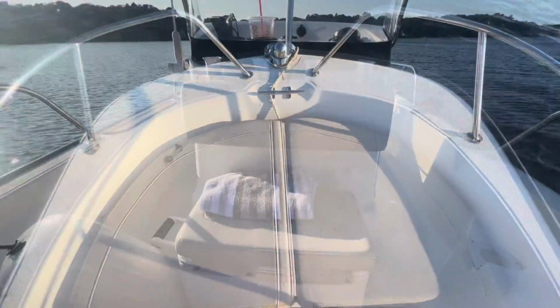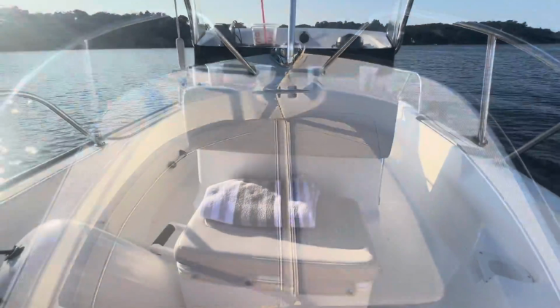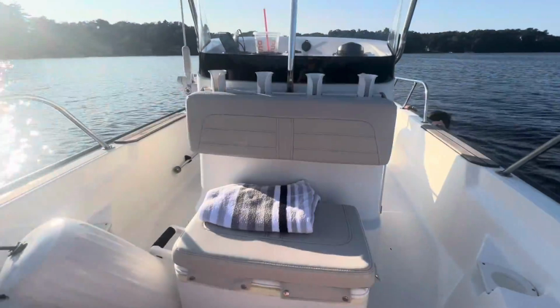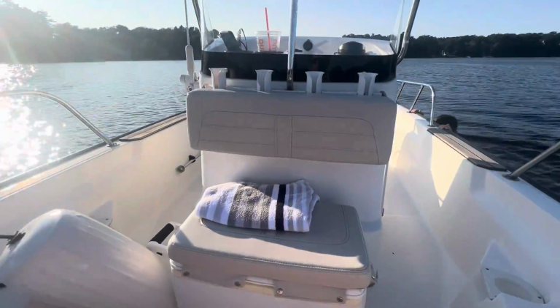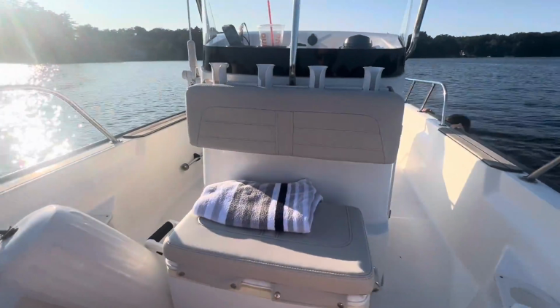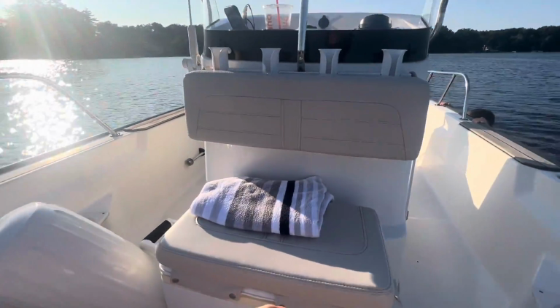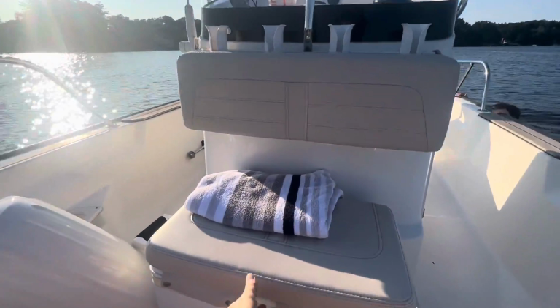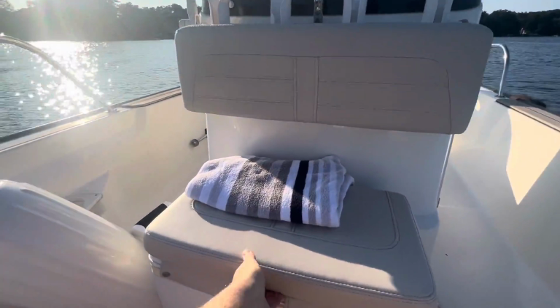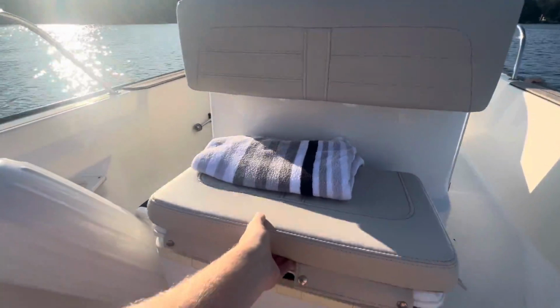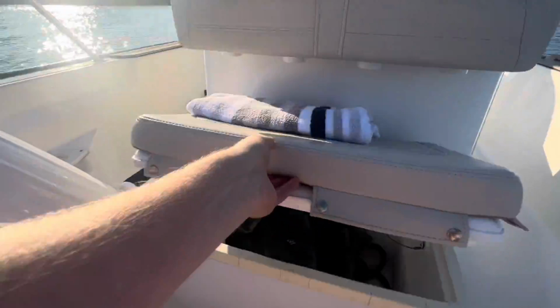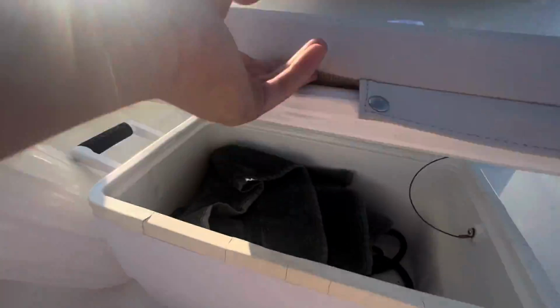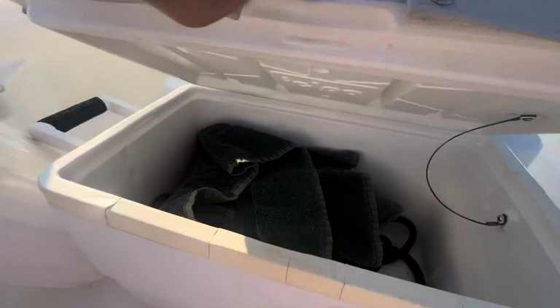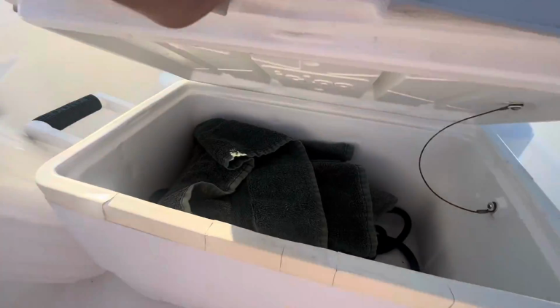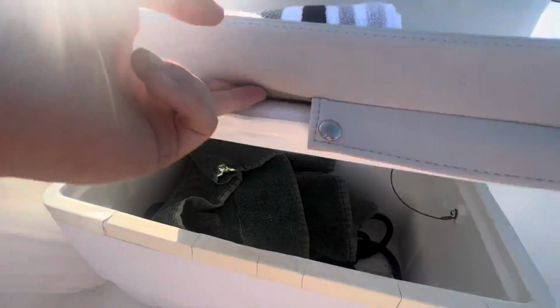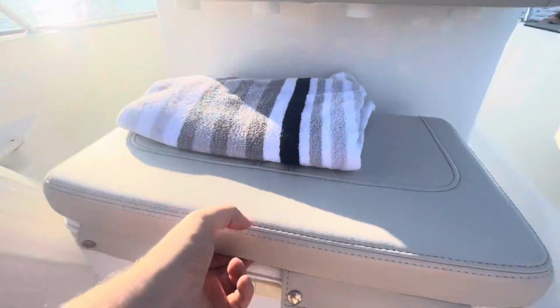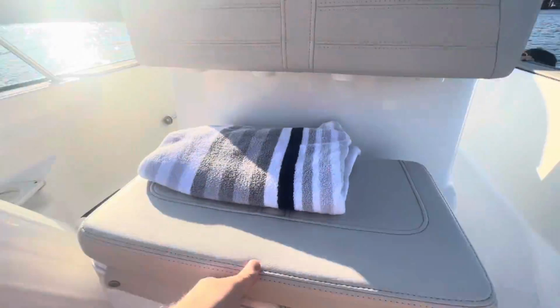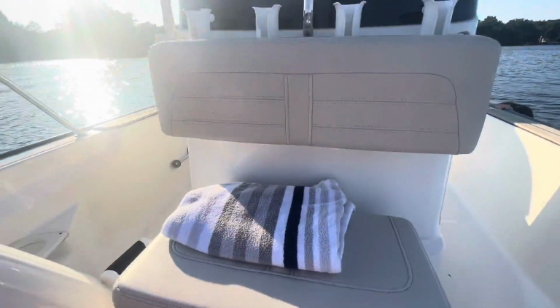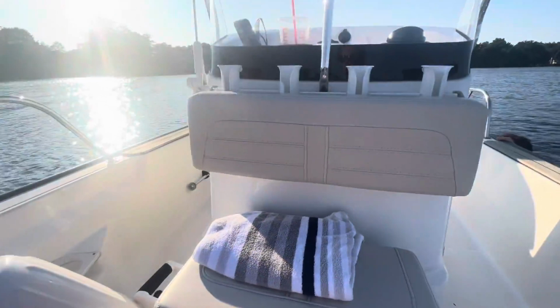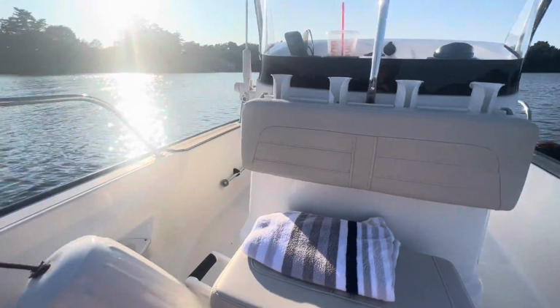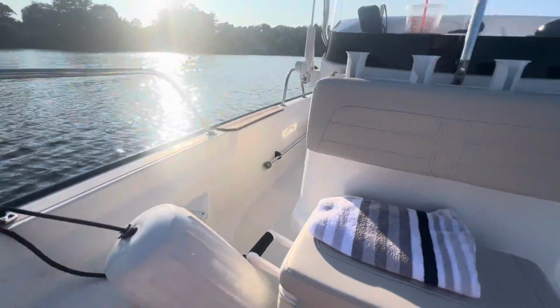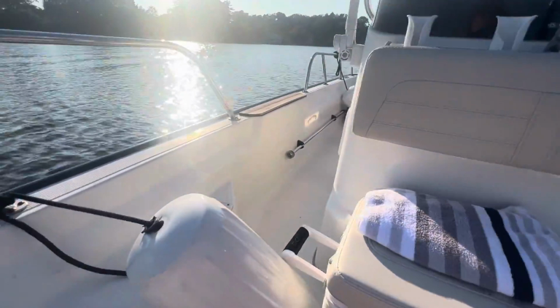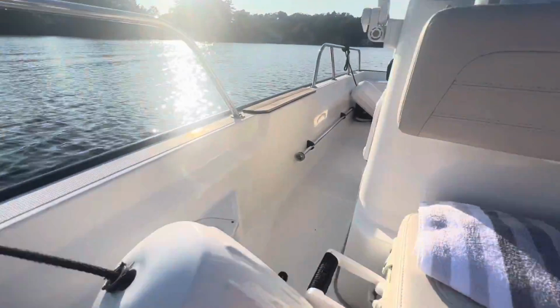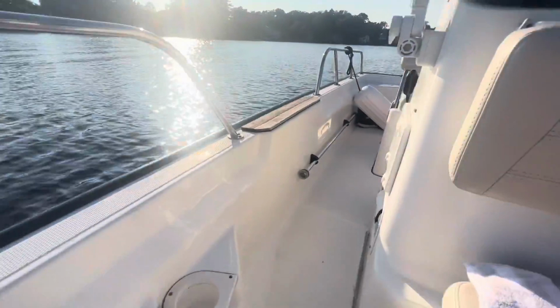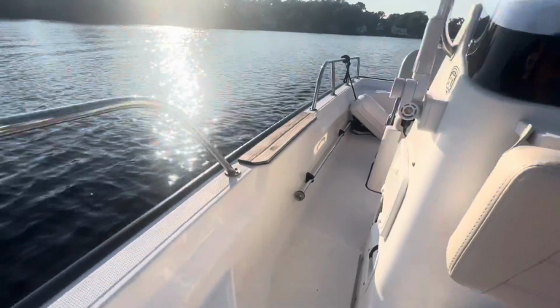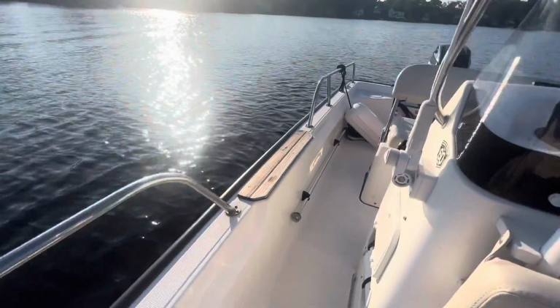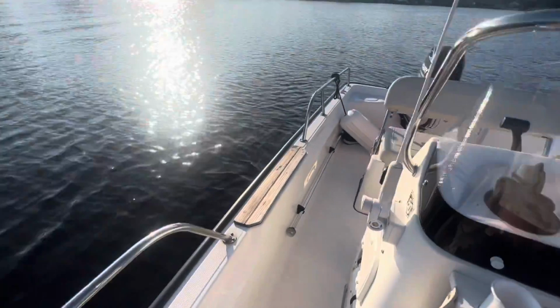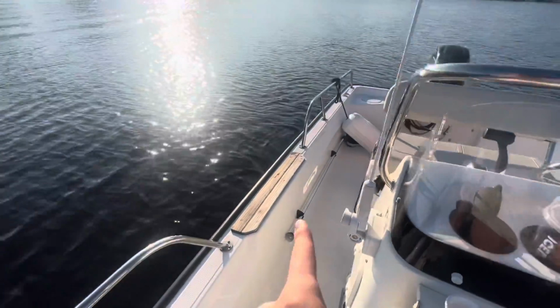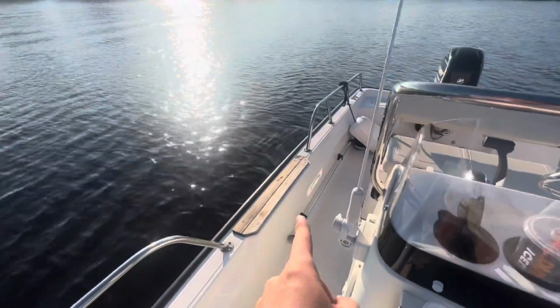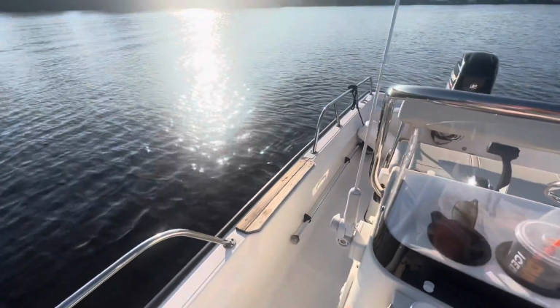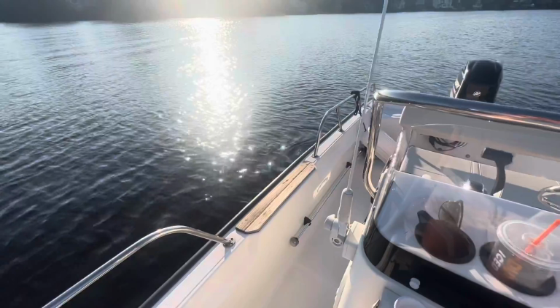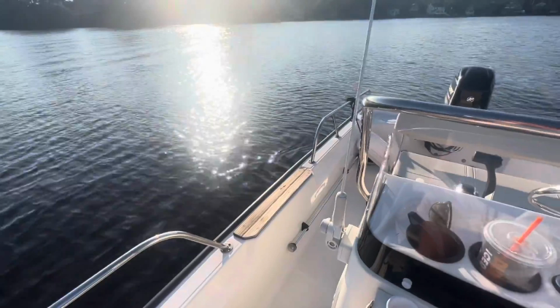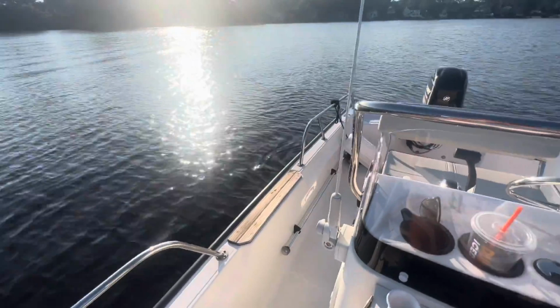Right up here we're greeted by a nice Boston Whaler cooler that we've put some ropes and towels in. We've got our fenders to the side. This boat actually has the teak package, which is beautiful.